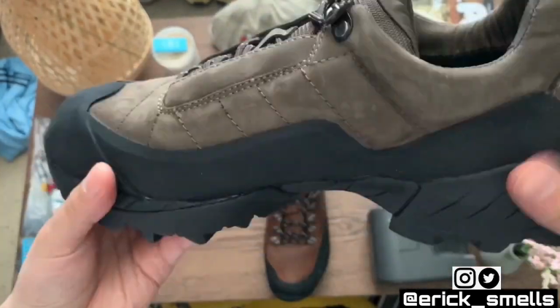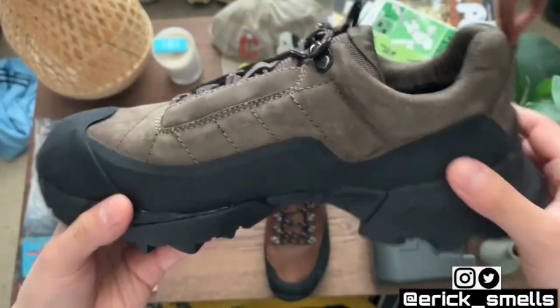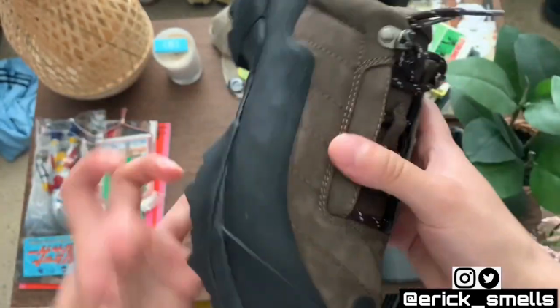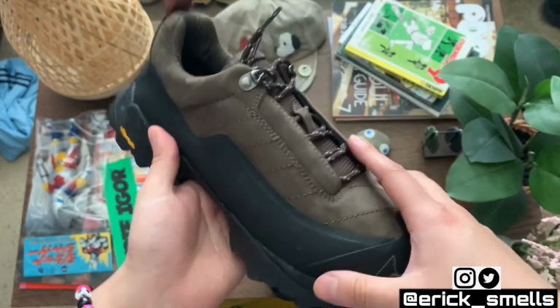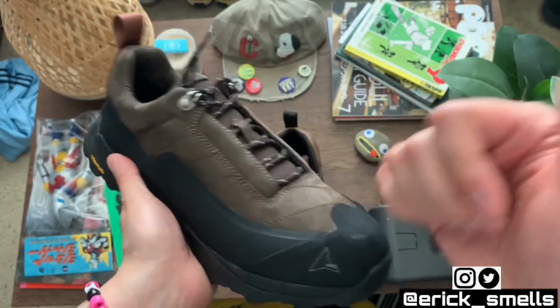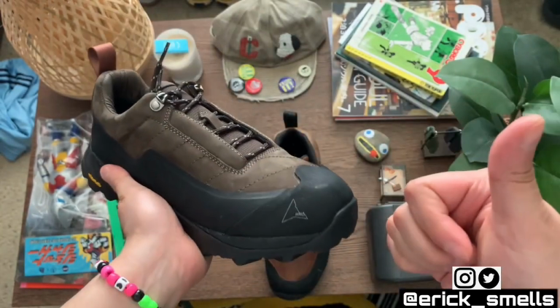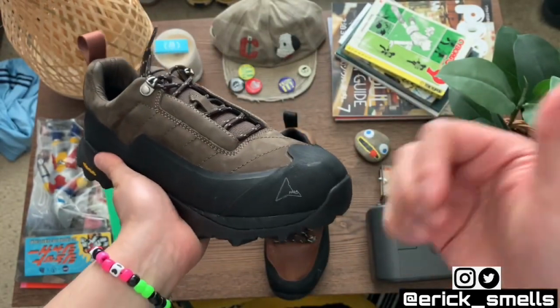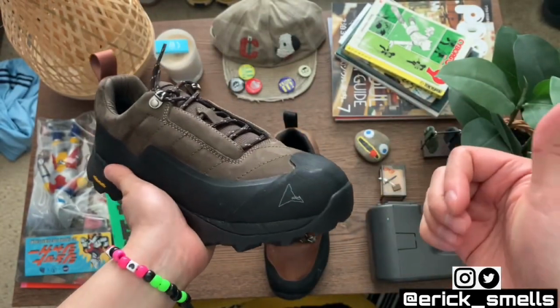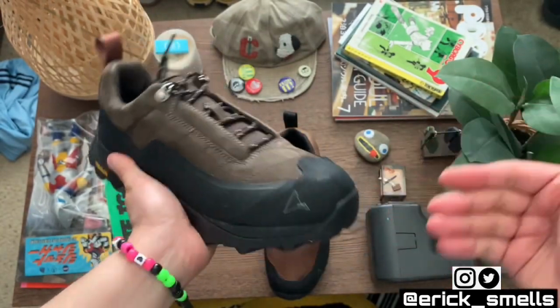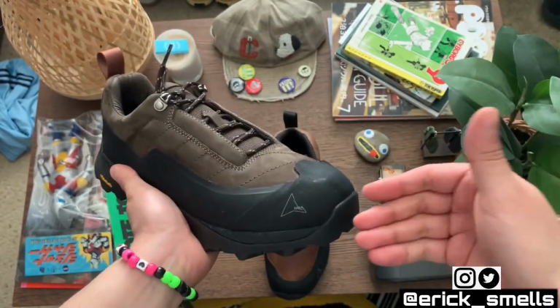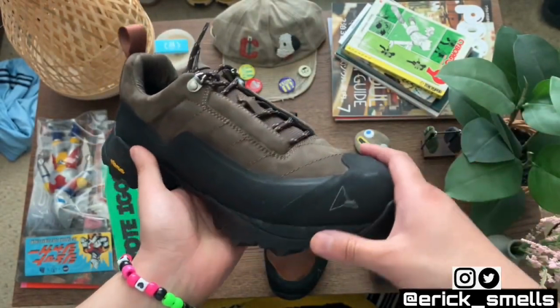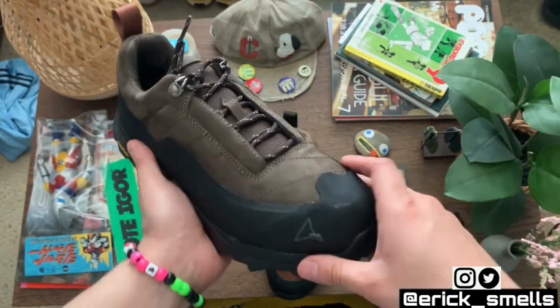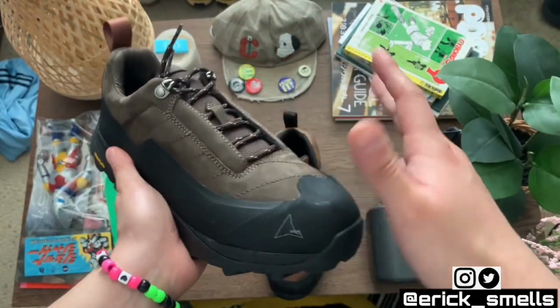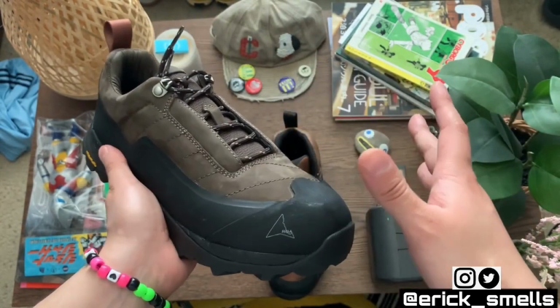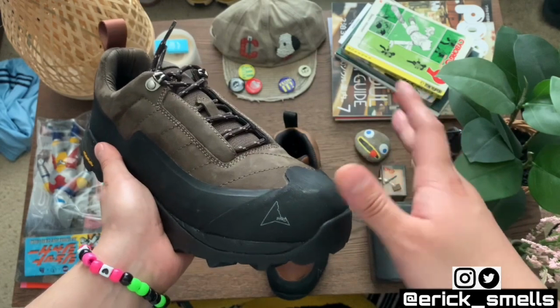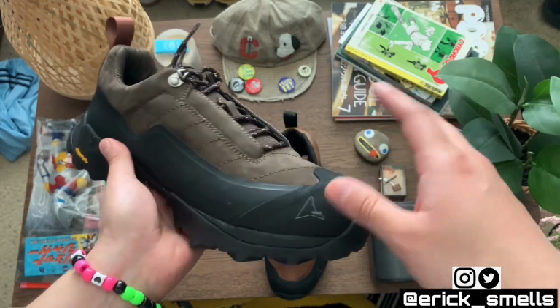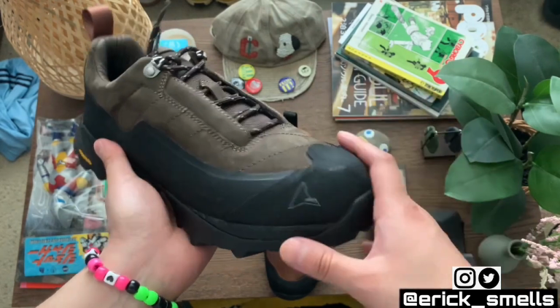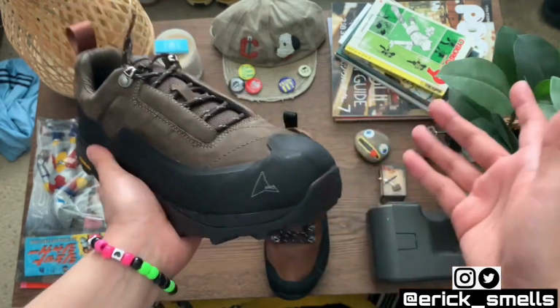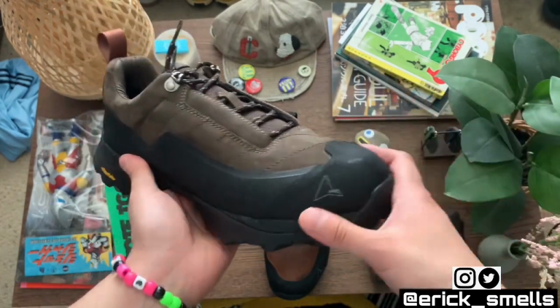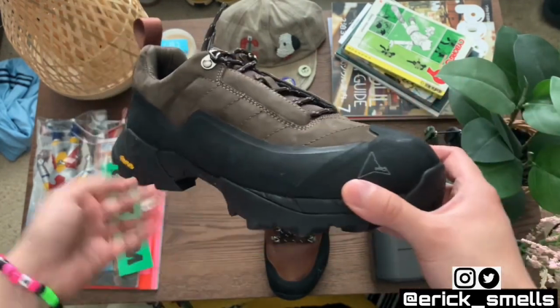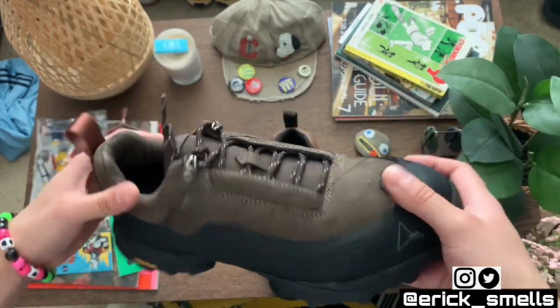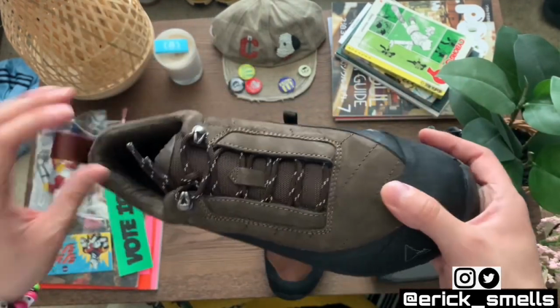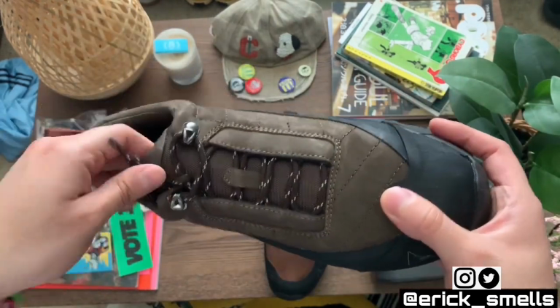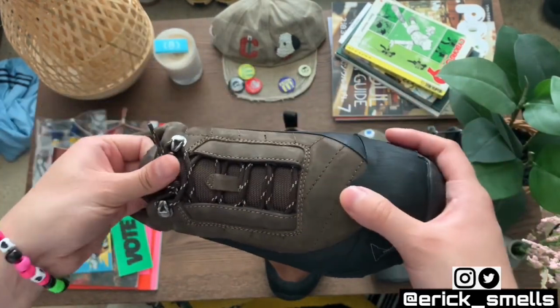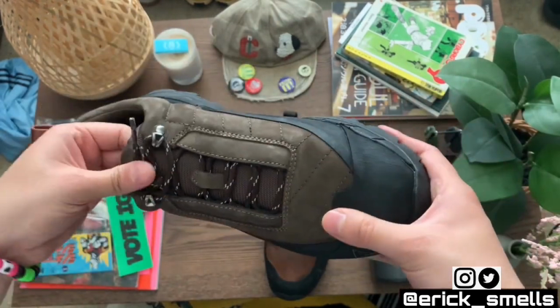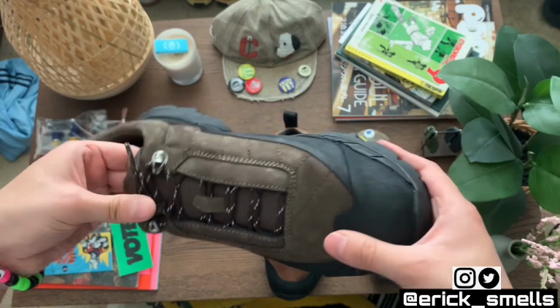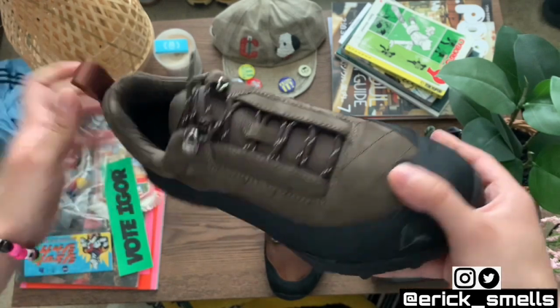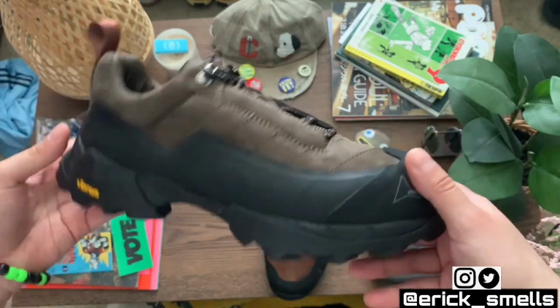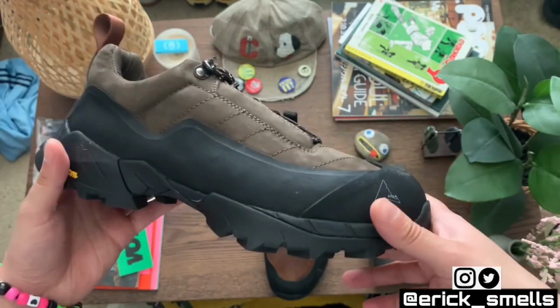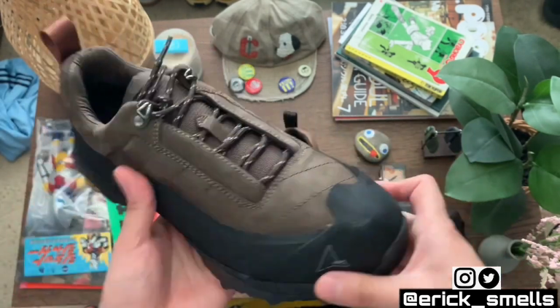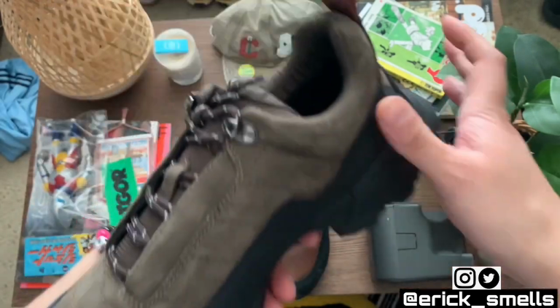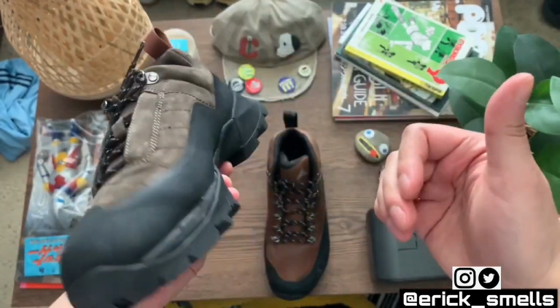Next I'm going to put some fits together showing how I'd personally wear them — a casual fit and then more of a Gorpcore kind of fit, like how you'd wear these on the mountain if you're going on a hike.